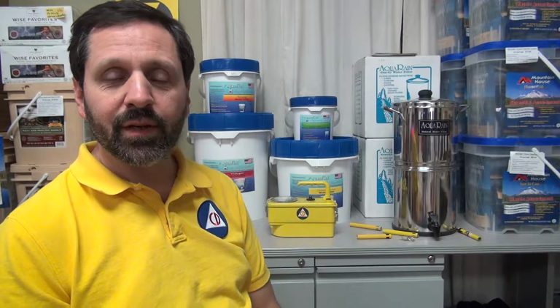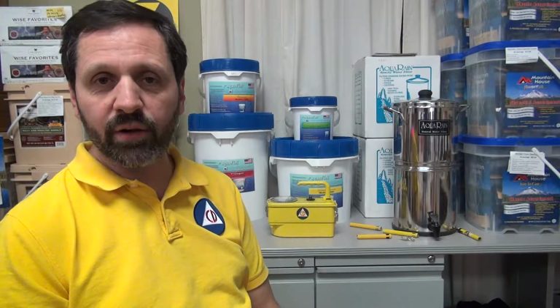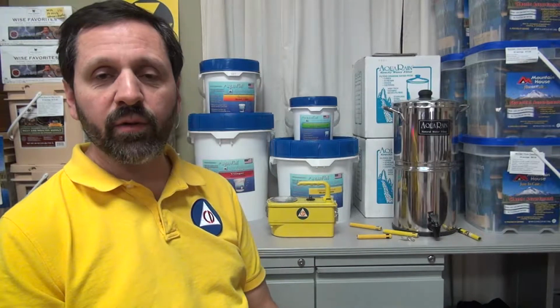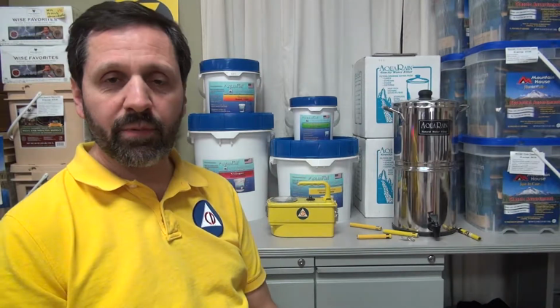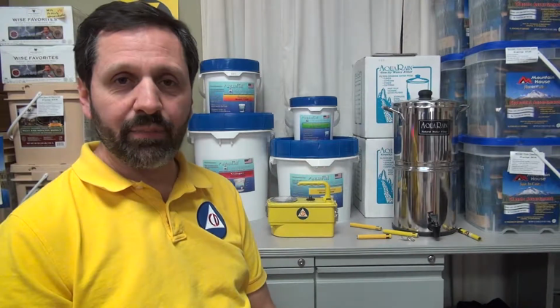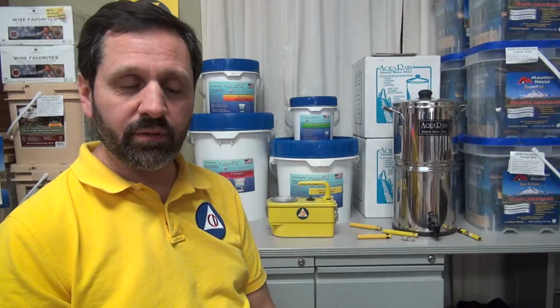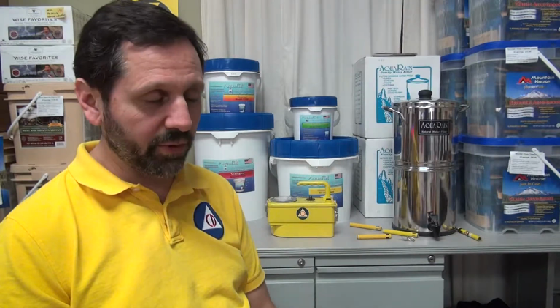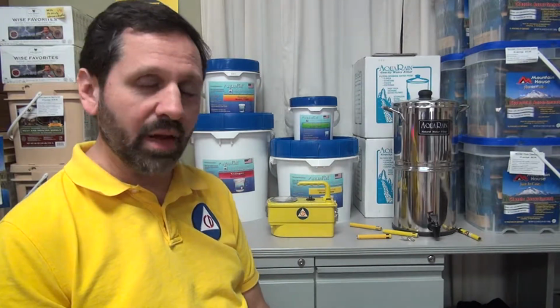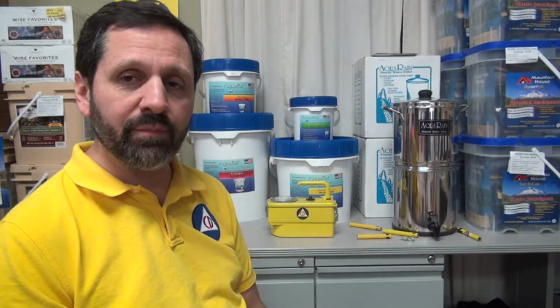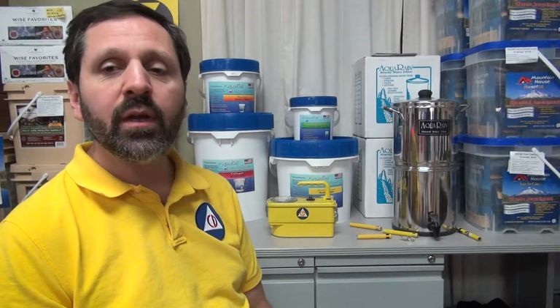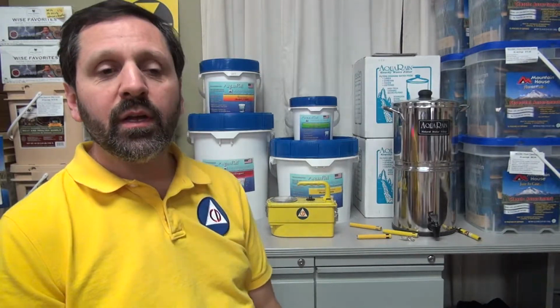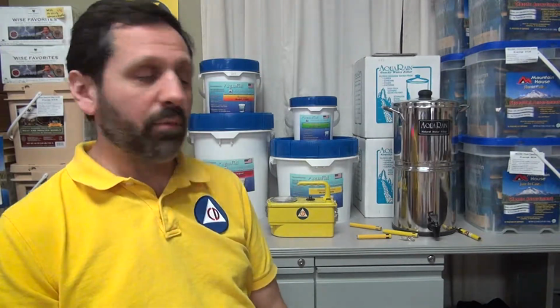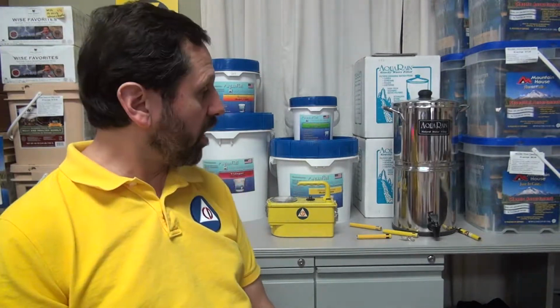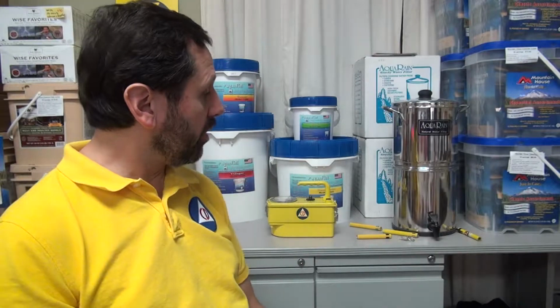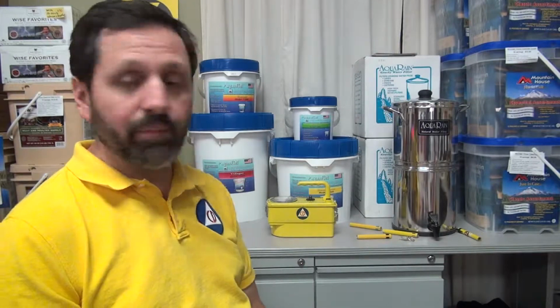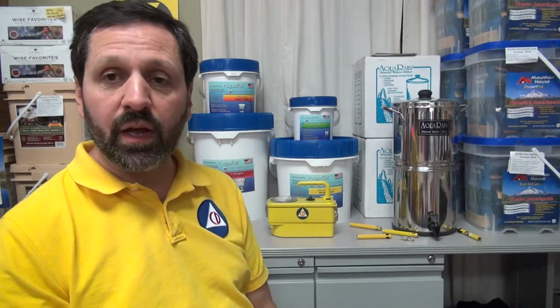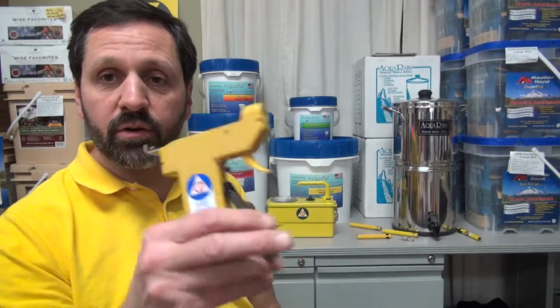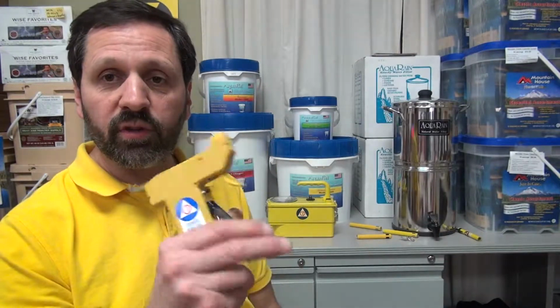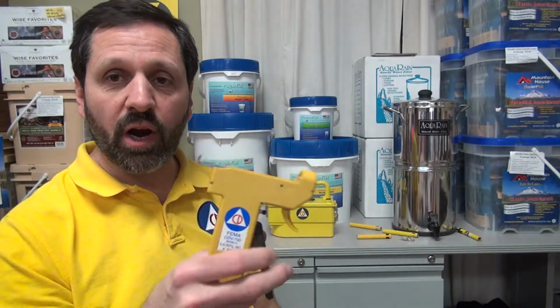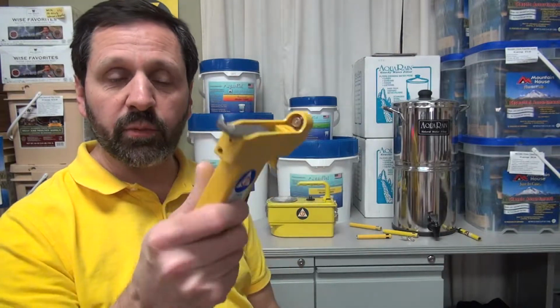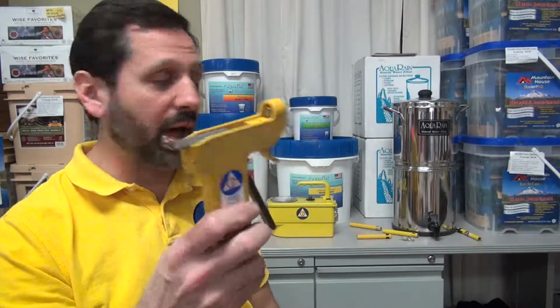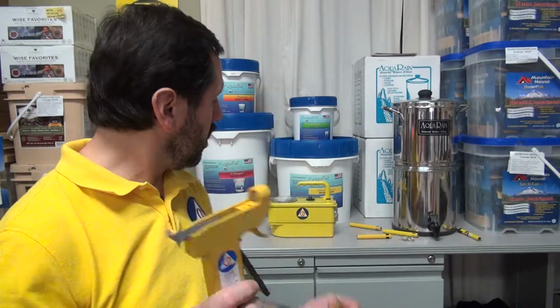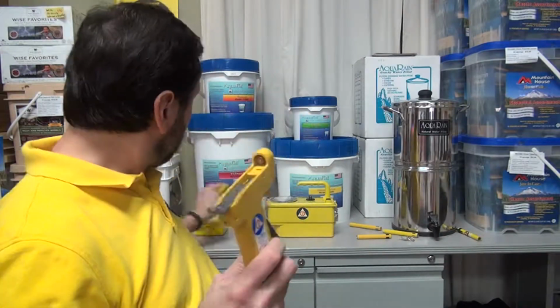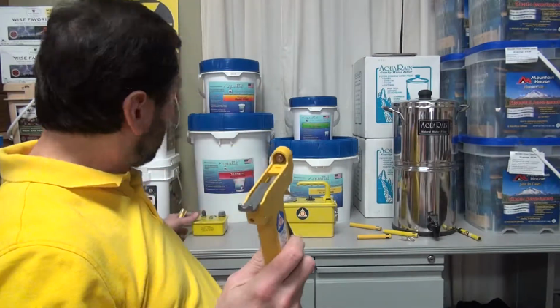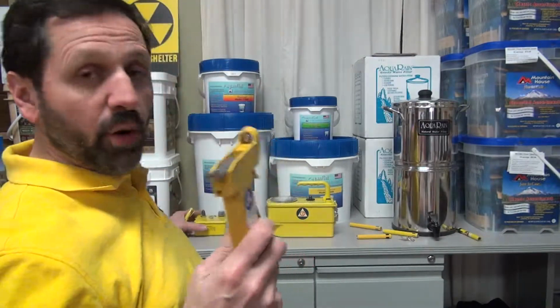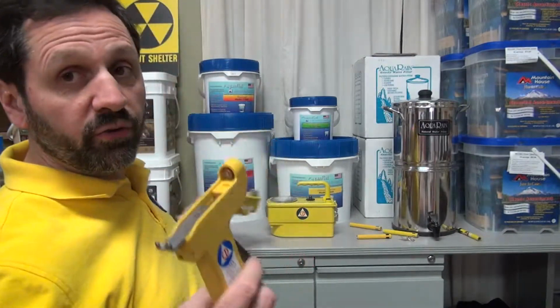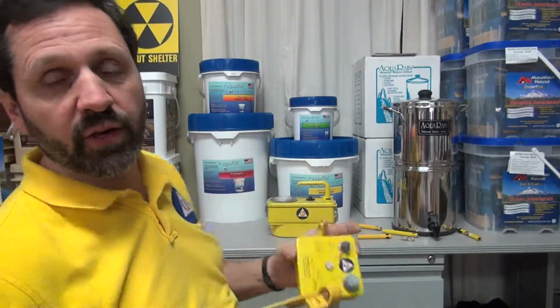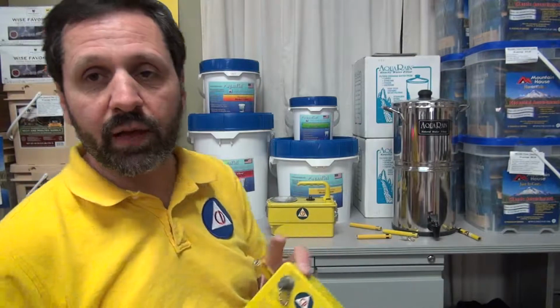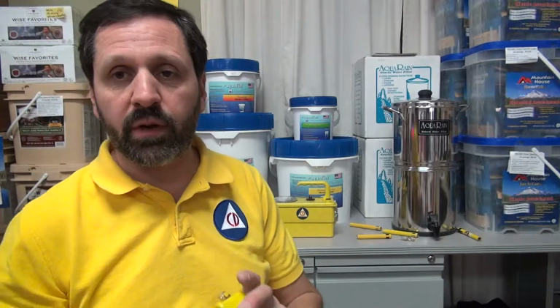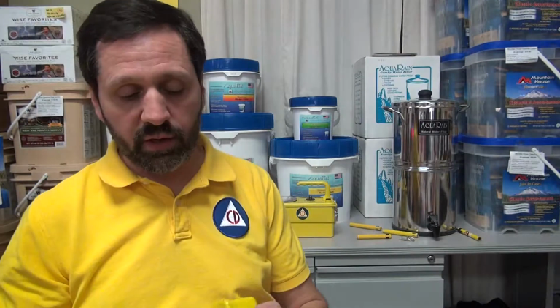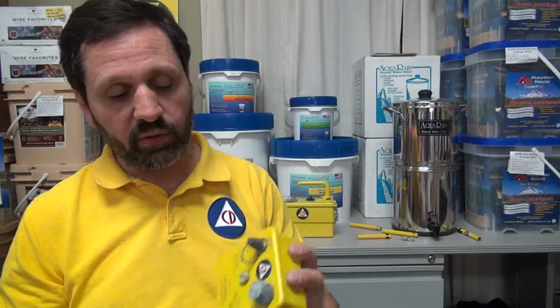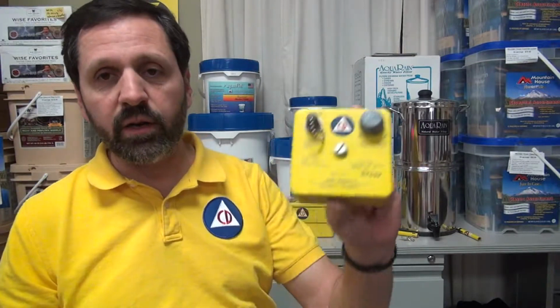Hello again, Craig from the Prepper Stop here at PrepperStop.com. I'm going to talk with Dave about the dosimeter charger of this particular model. If you don't know what a dosimeter is, you're going to have to go back and look at a previous video that was already done.